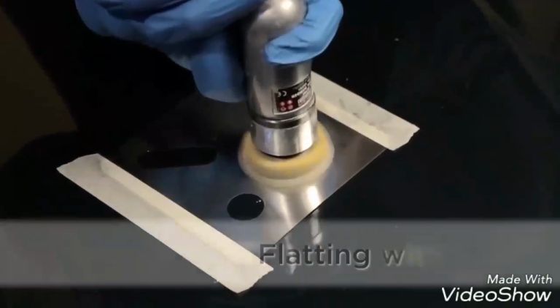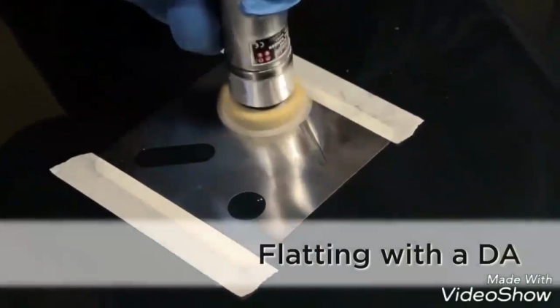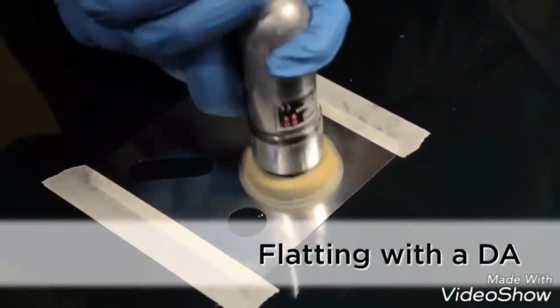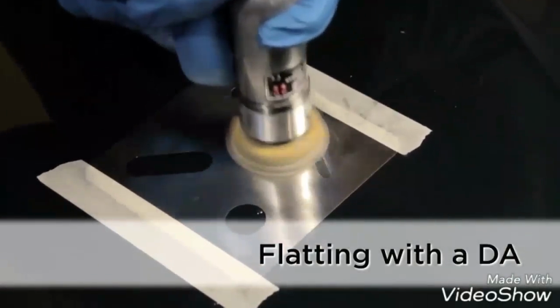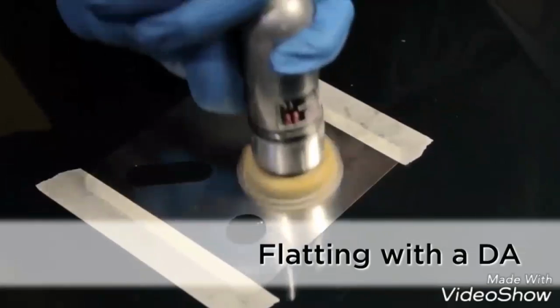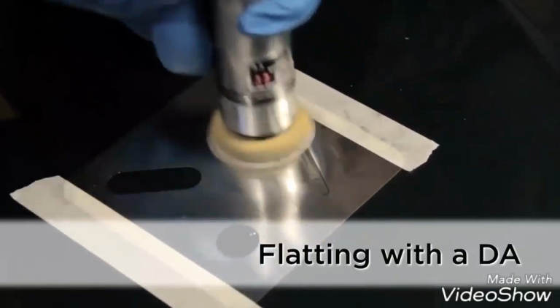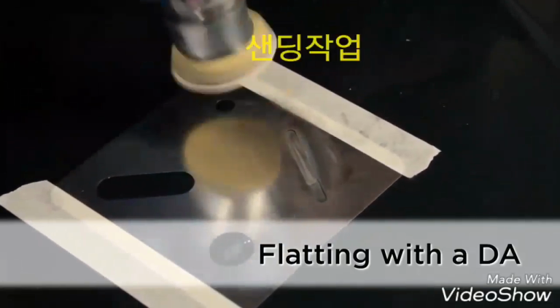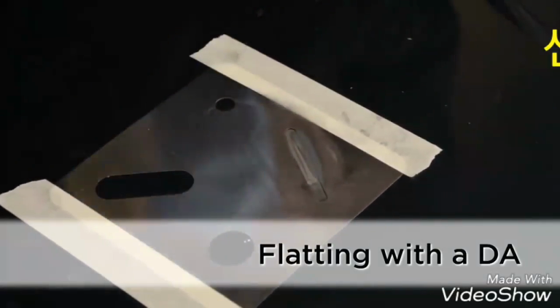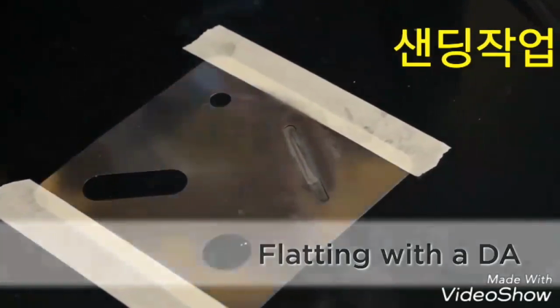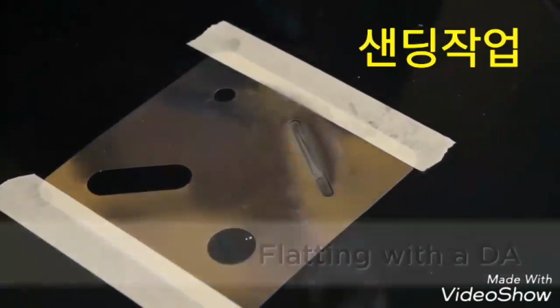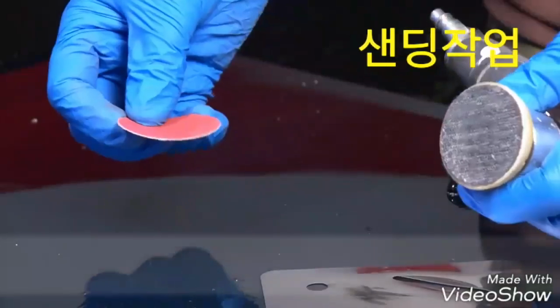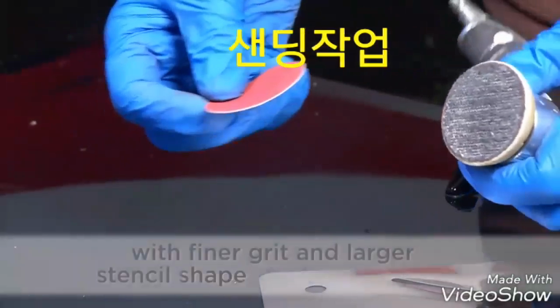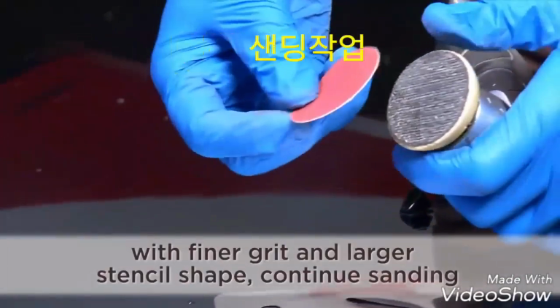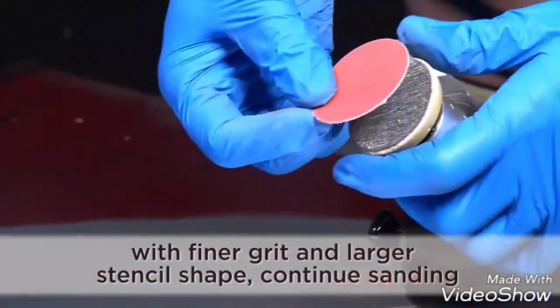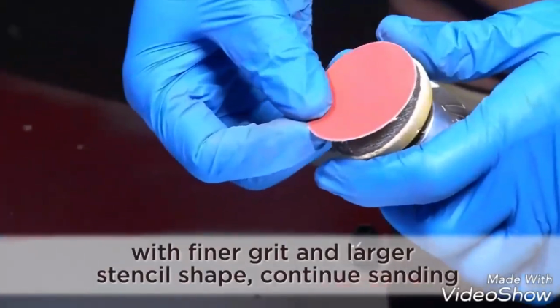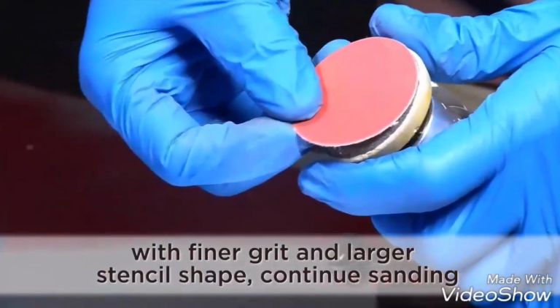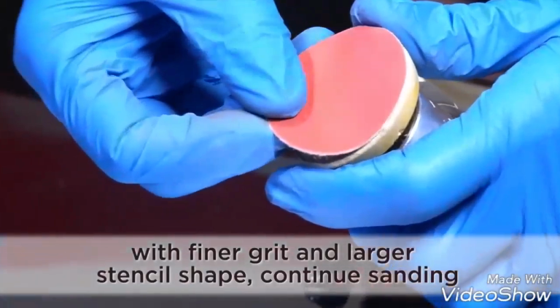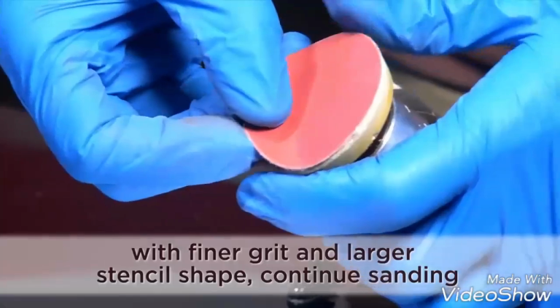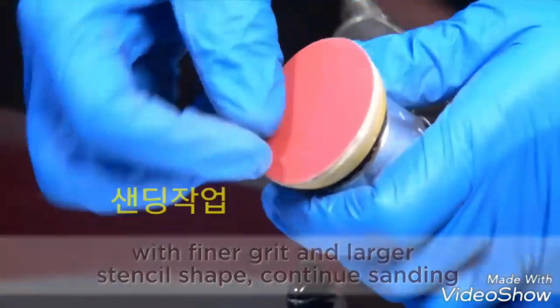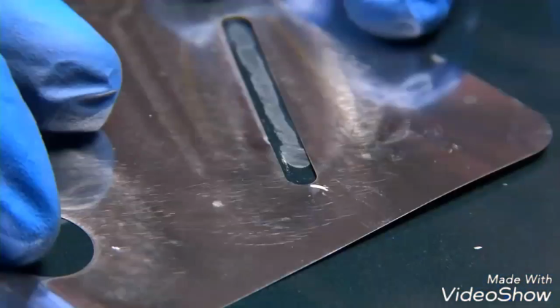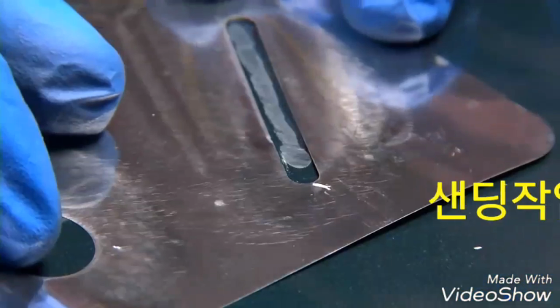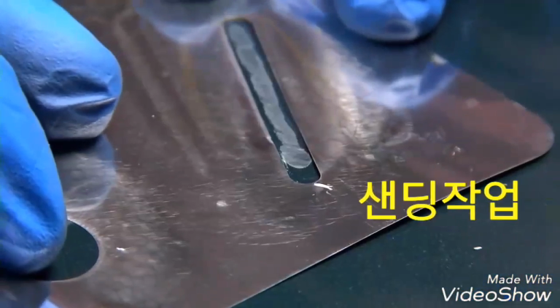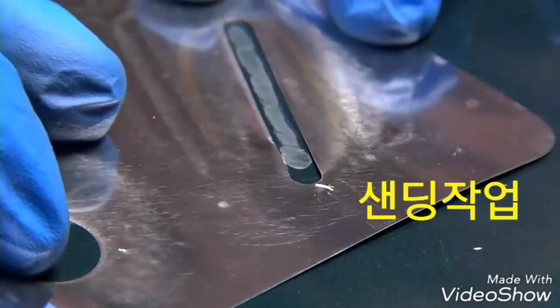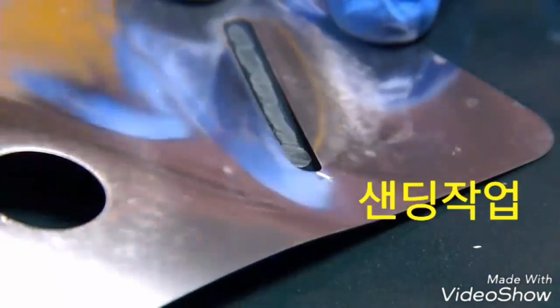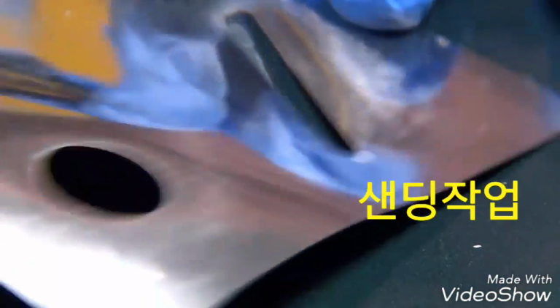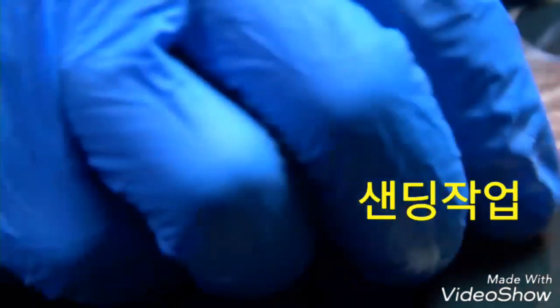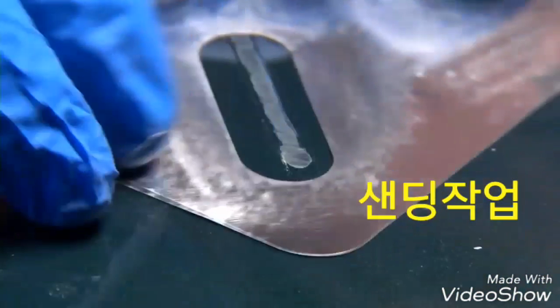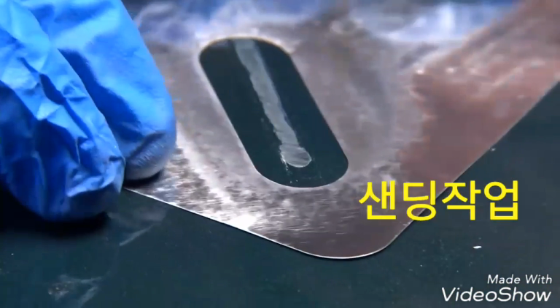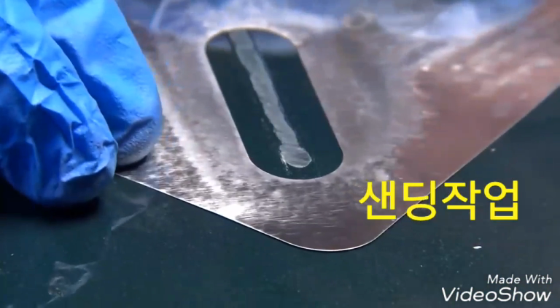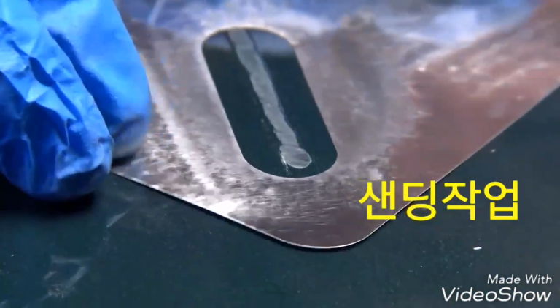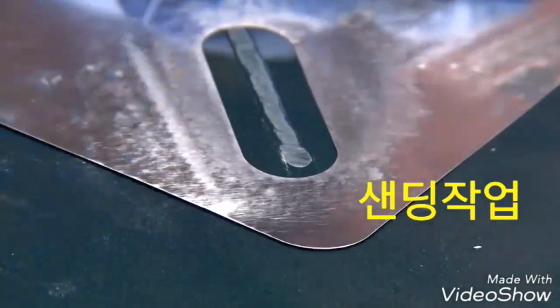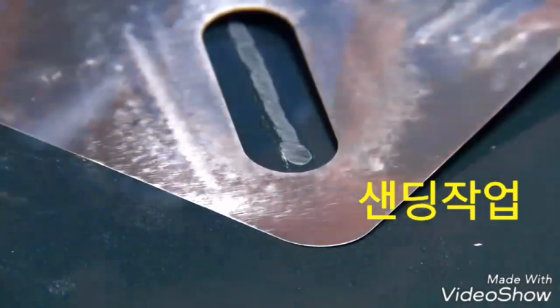Use Shim Mask with an orbital sander. Switch to a finer grade of paper. Select a larger stencil shape and continue sanding.